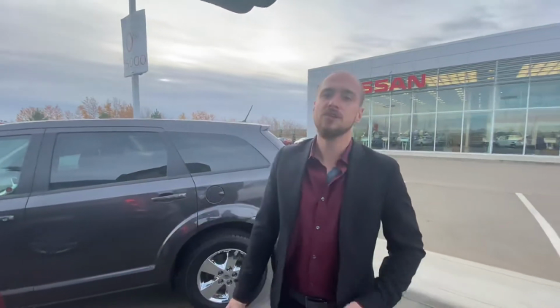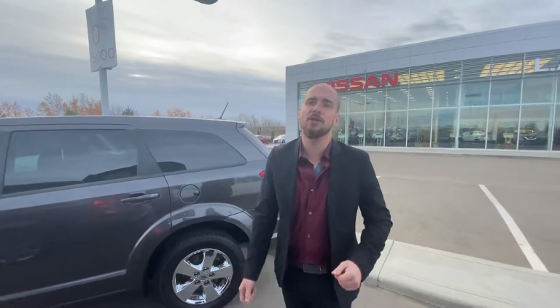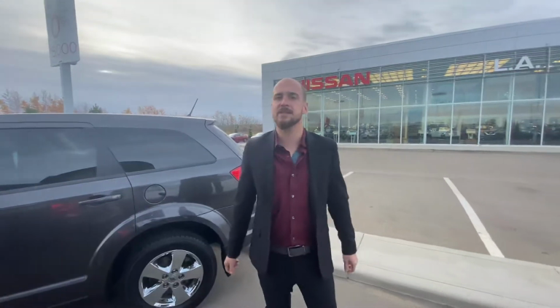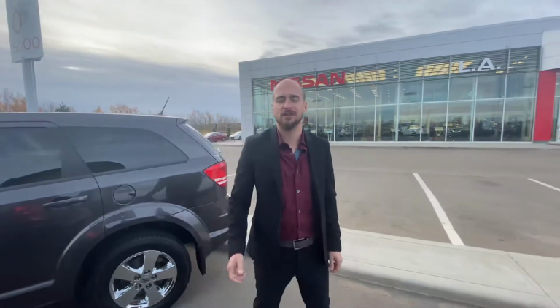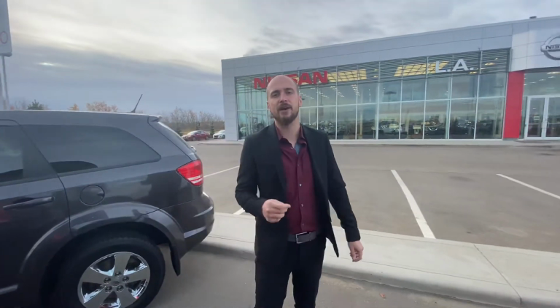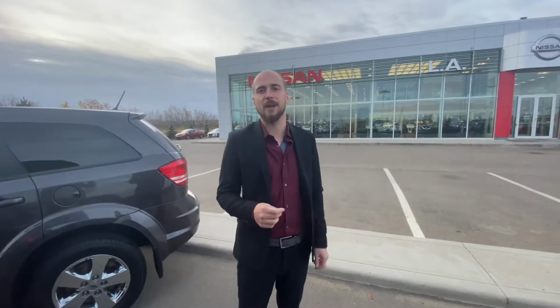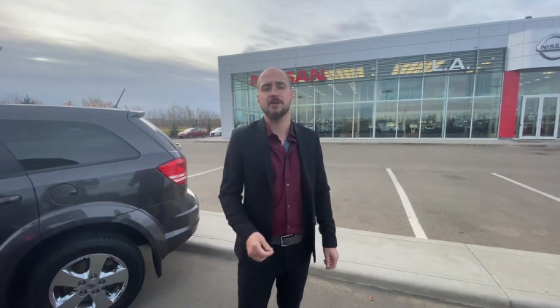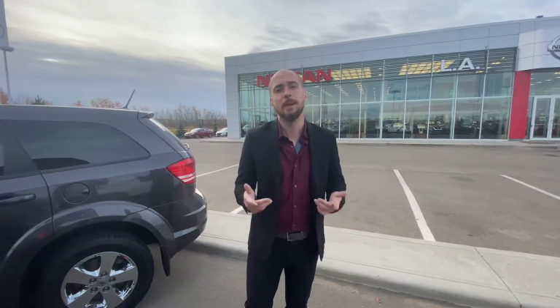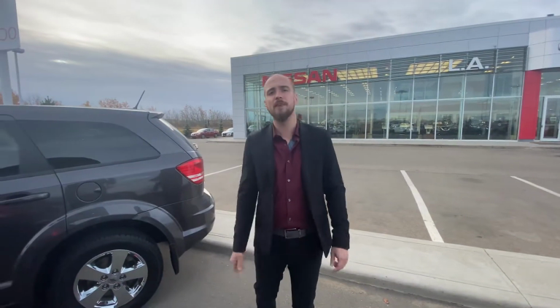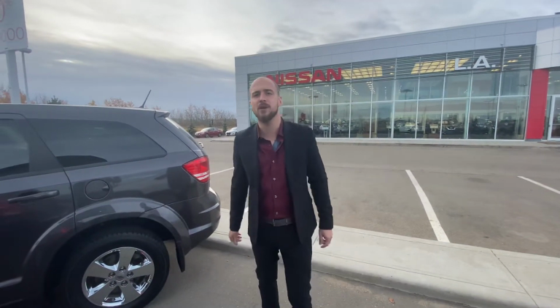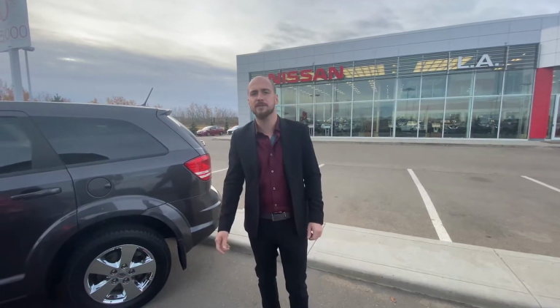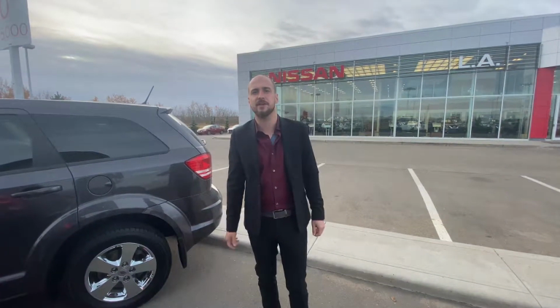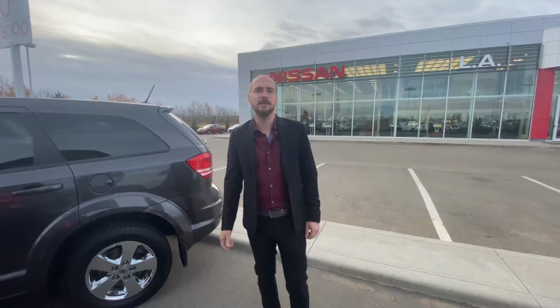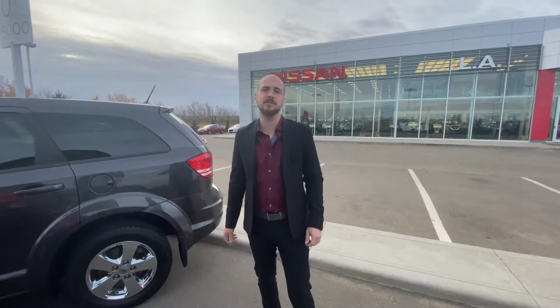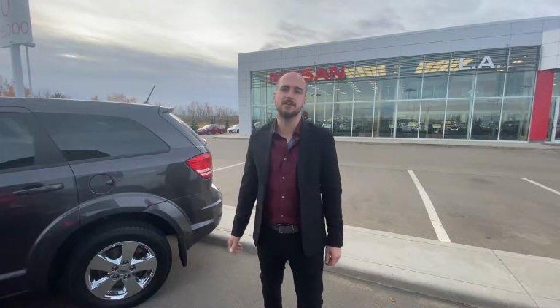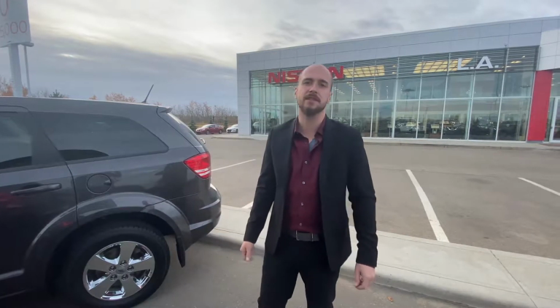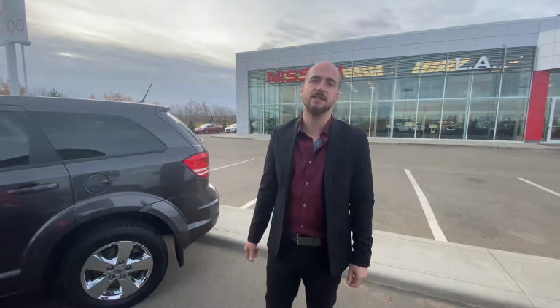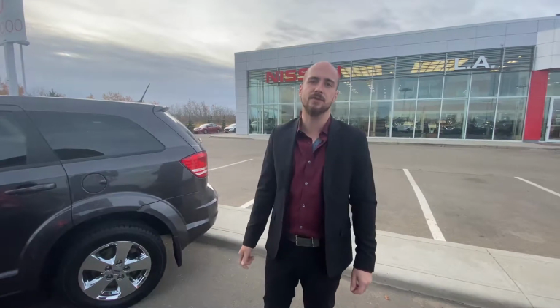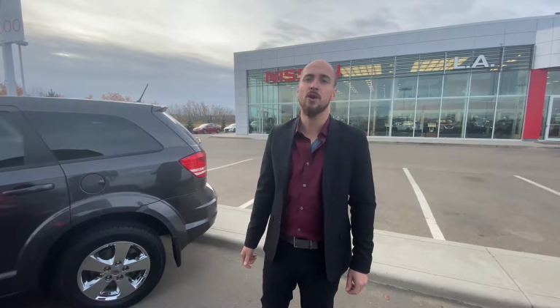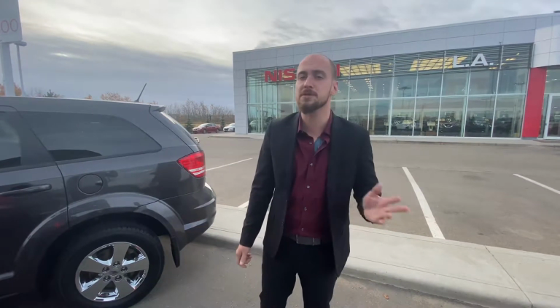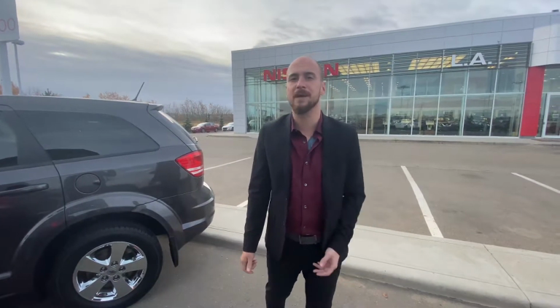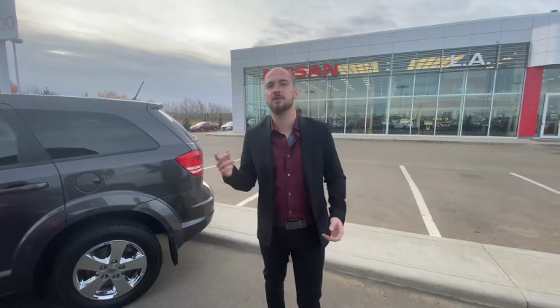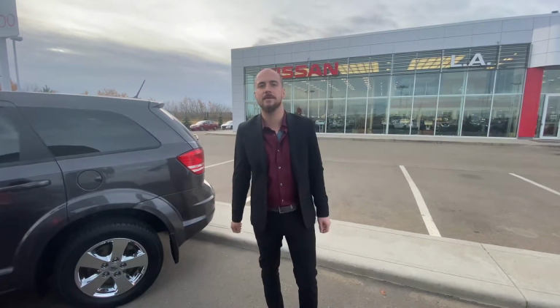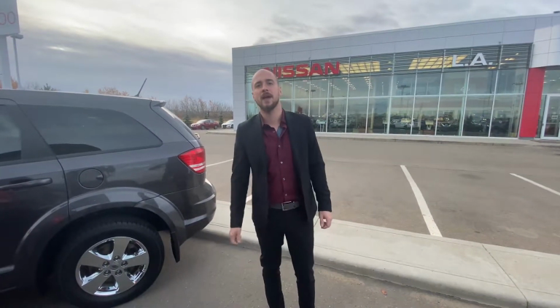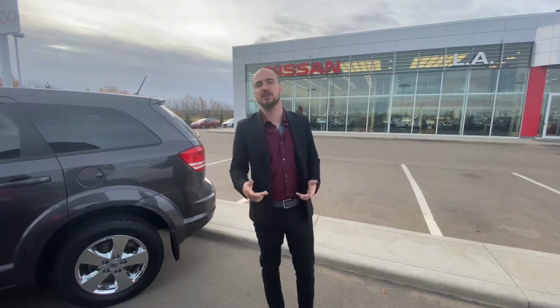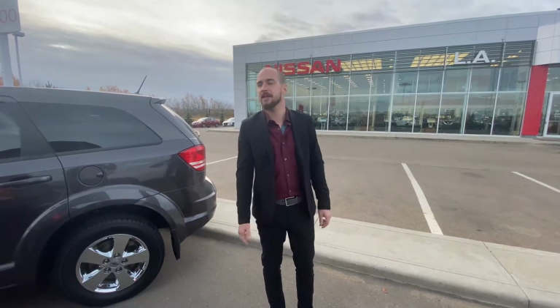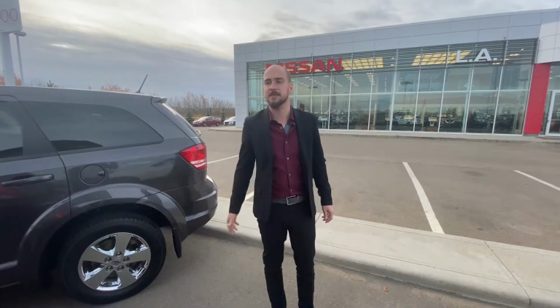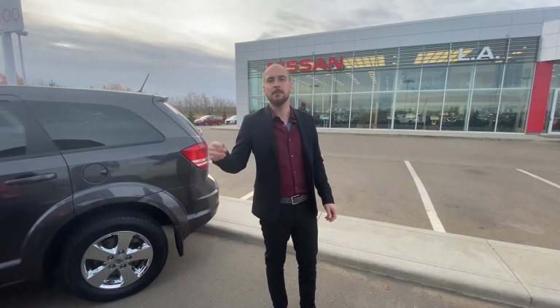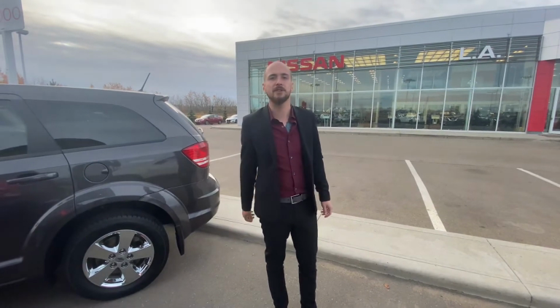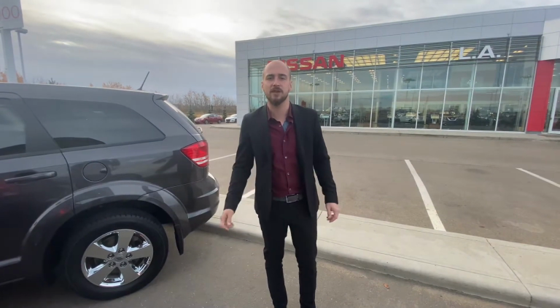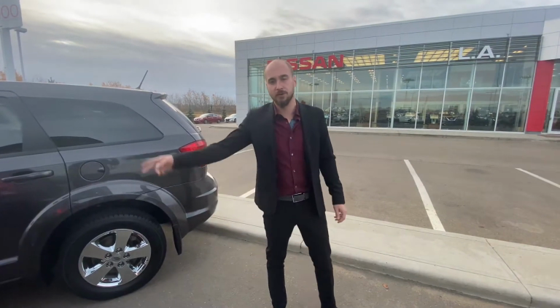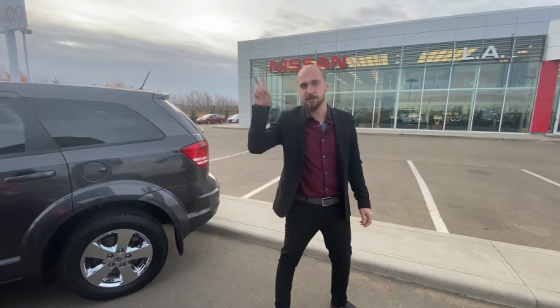So with all that being said, Todd, it's Ryan here from LA Nissan. I'm prepared to go above and beyond to earn your new business, sir. Give me a call at 780-769-0060 or just respond to my text or email and we can start taking the next steps and book you in for a test drive. Look forward to hearing from you soon.